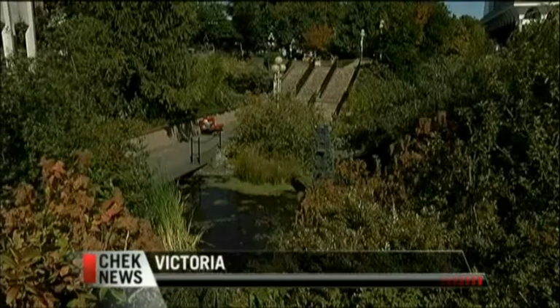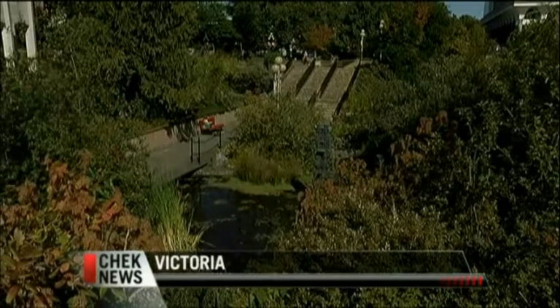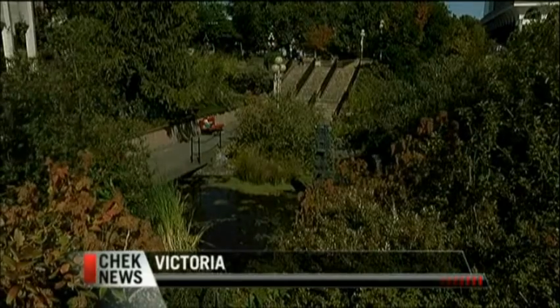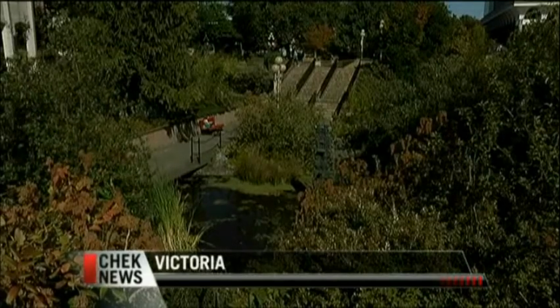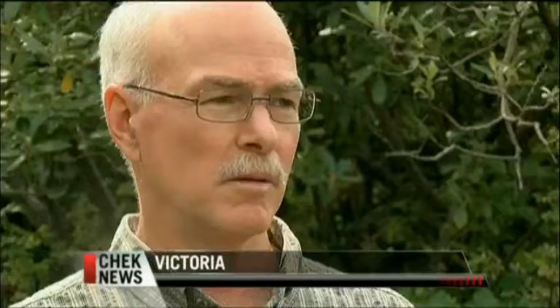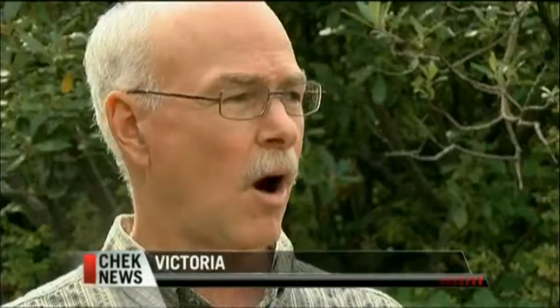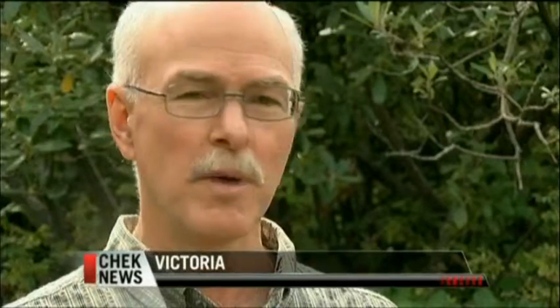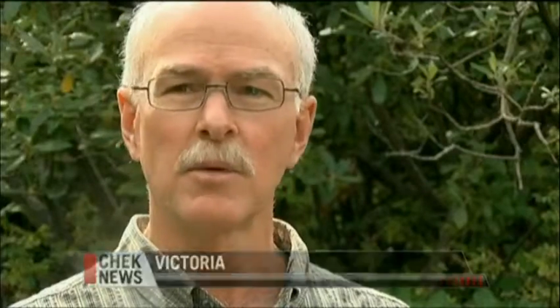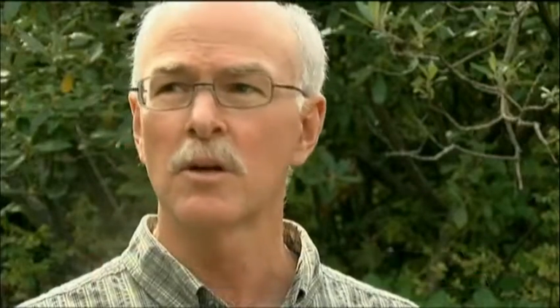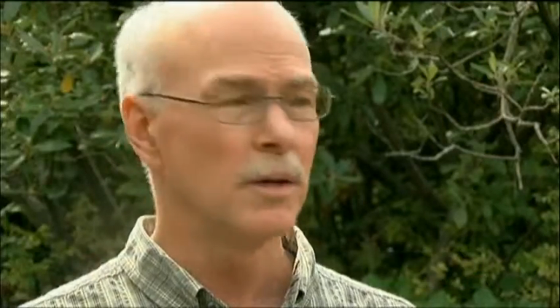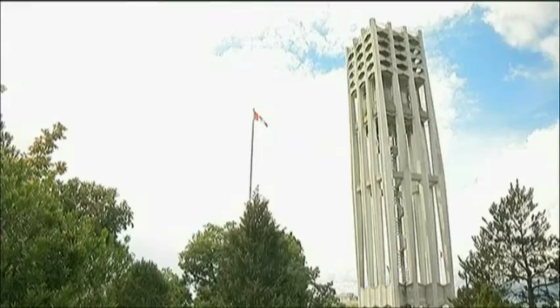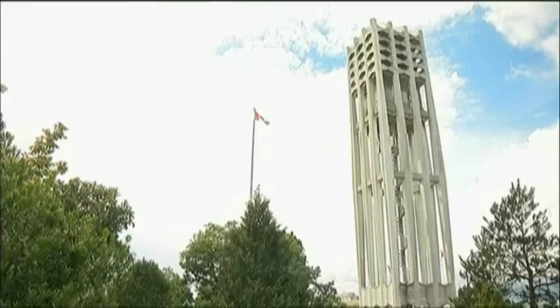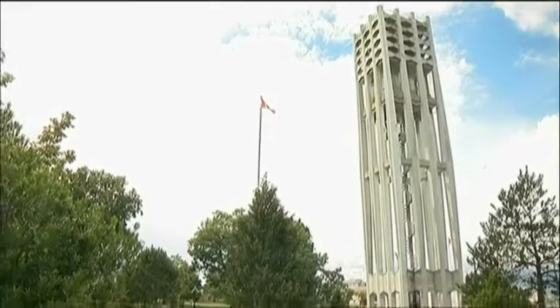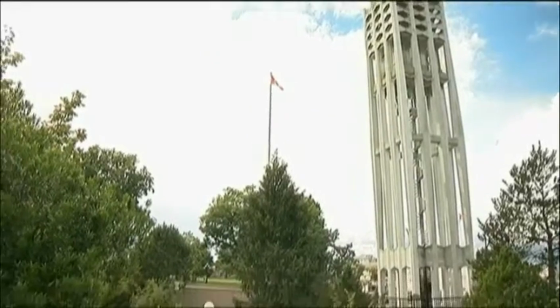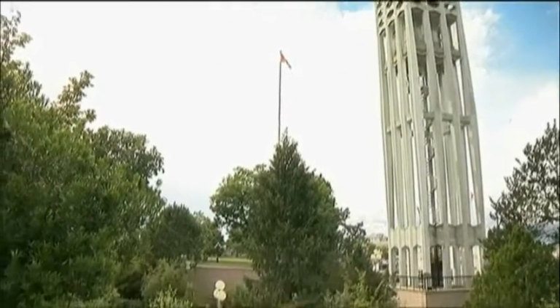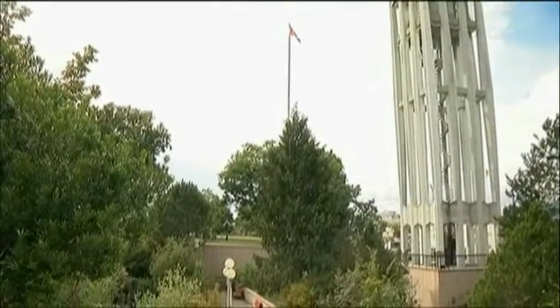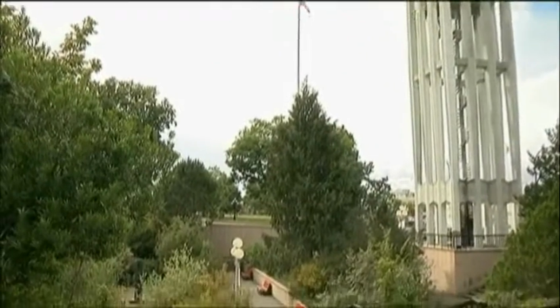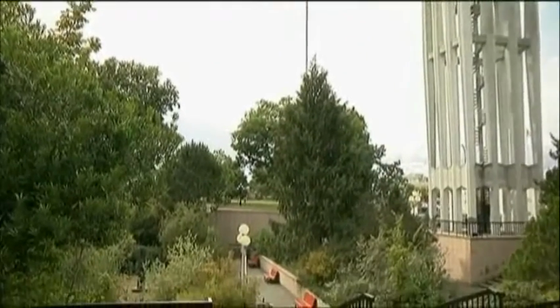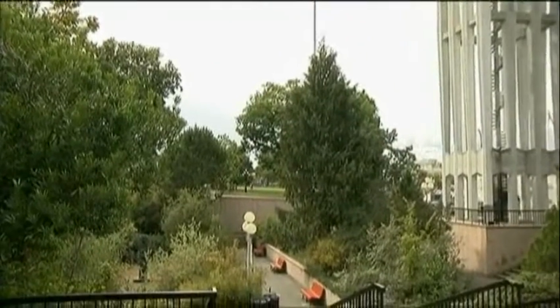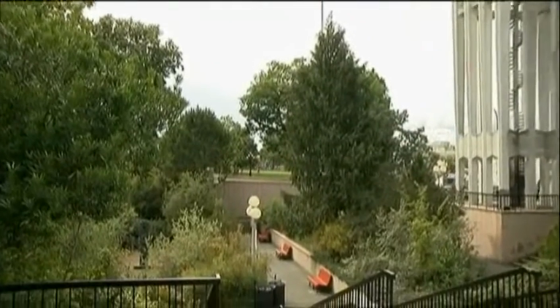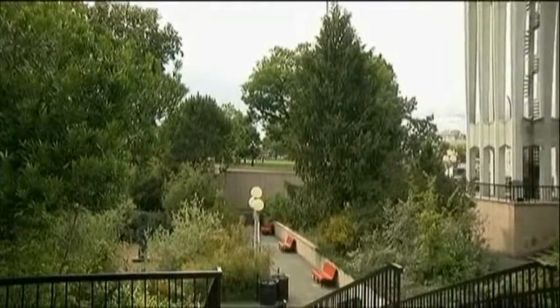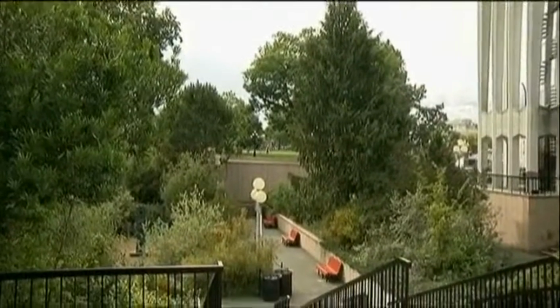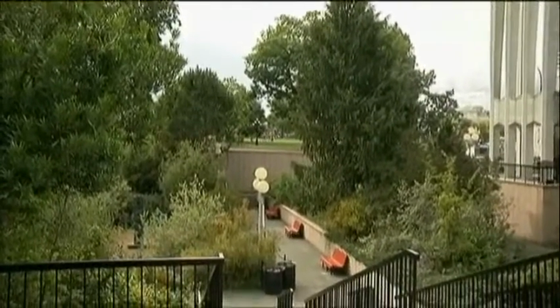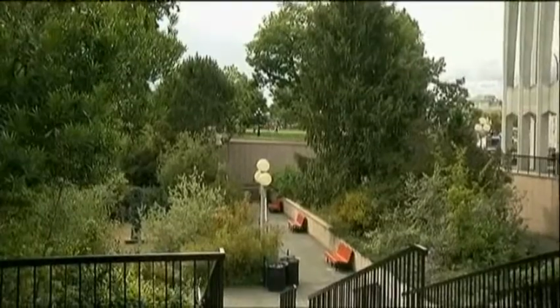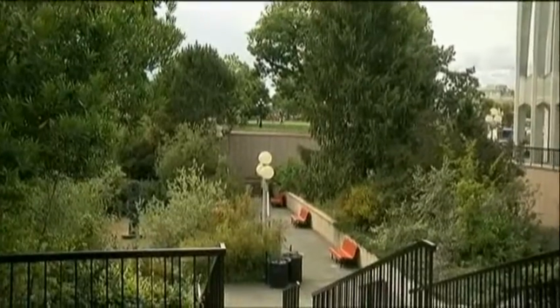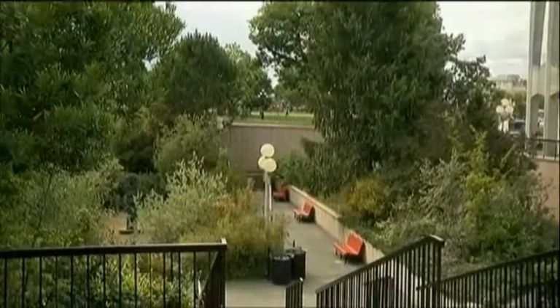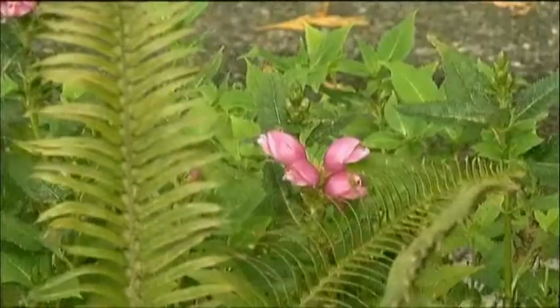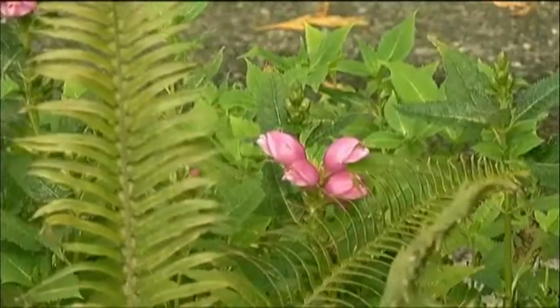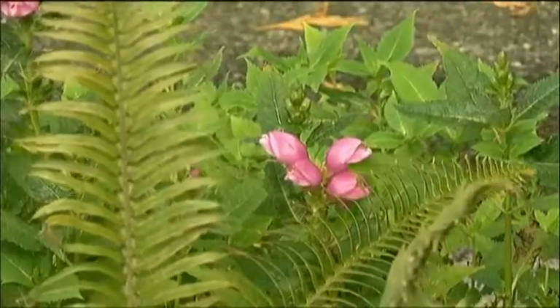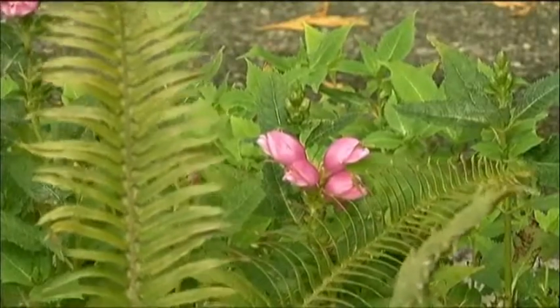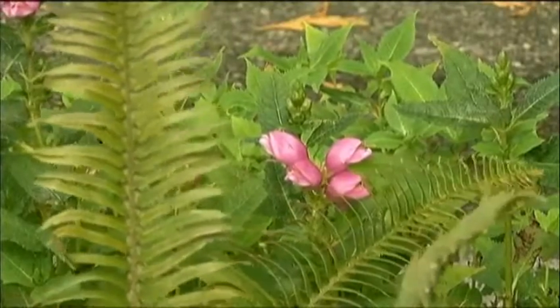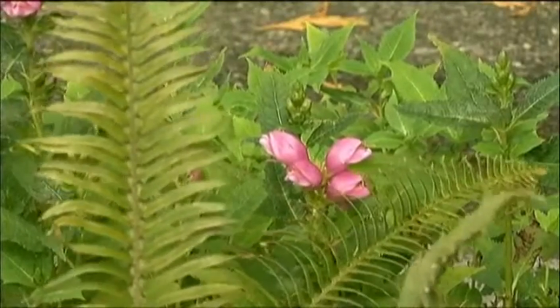We have about 400 species in here — it's hard to imagine when you look around. Ken Marr is talking about the Royal BC Museum's native plant gardens. This is a little jewel that very few people know about.